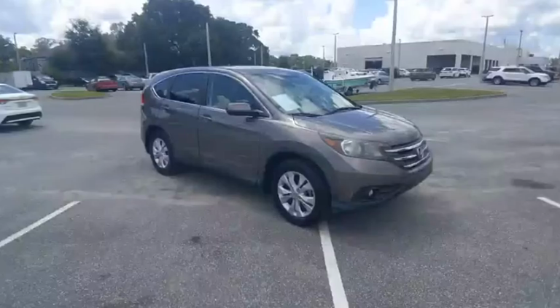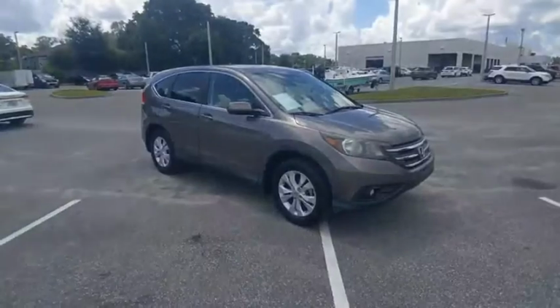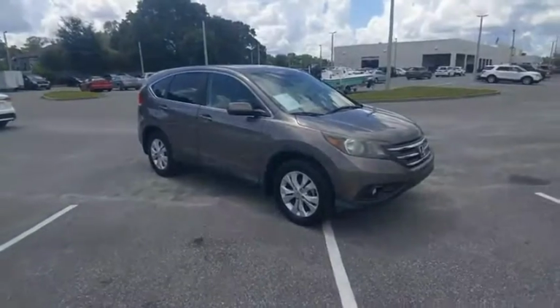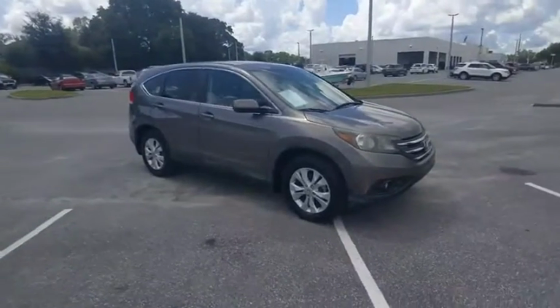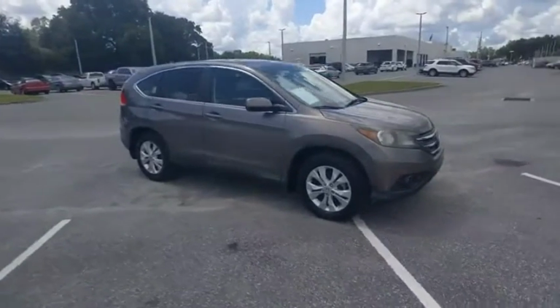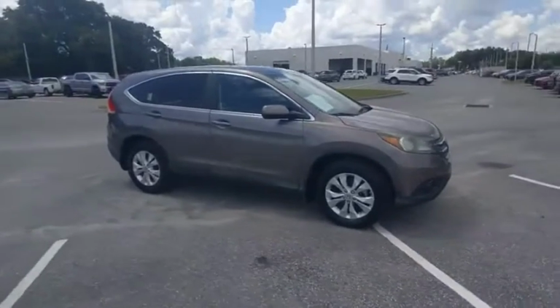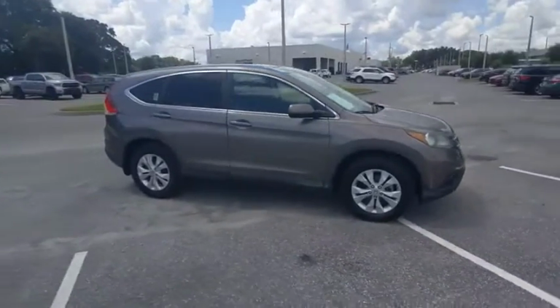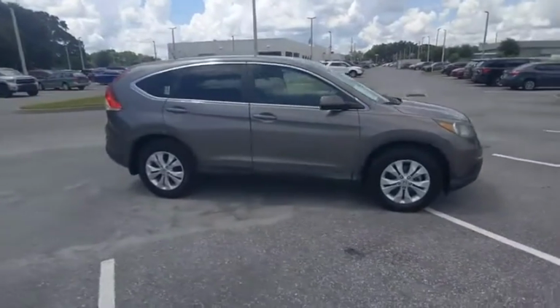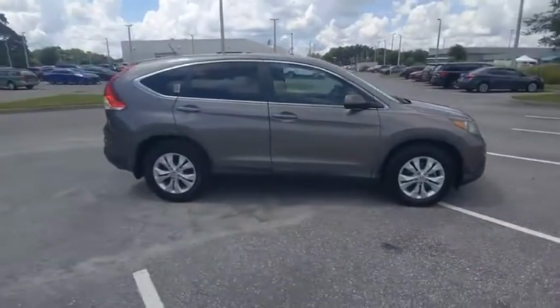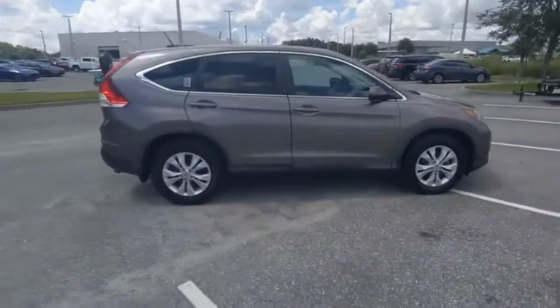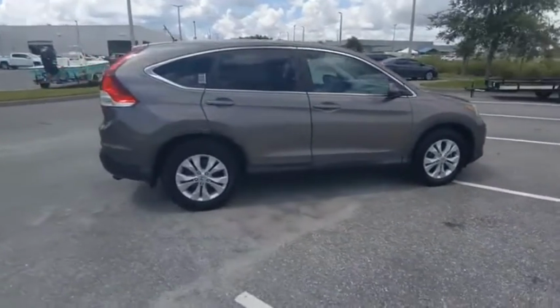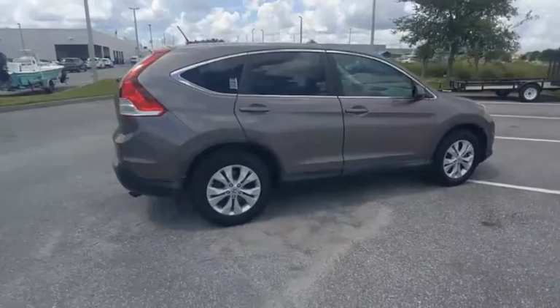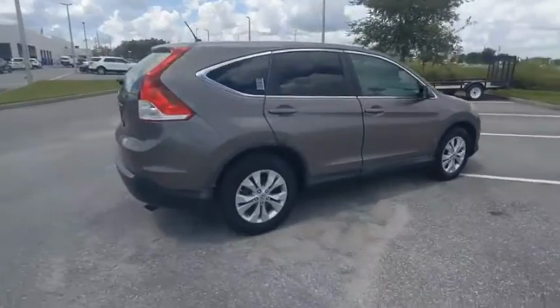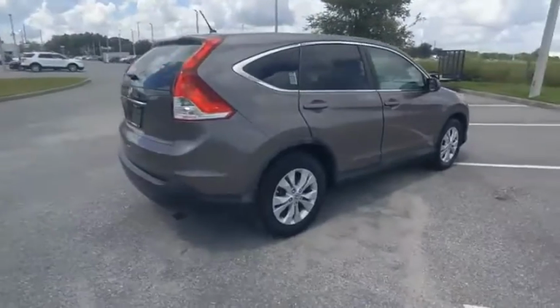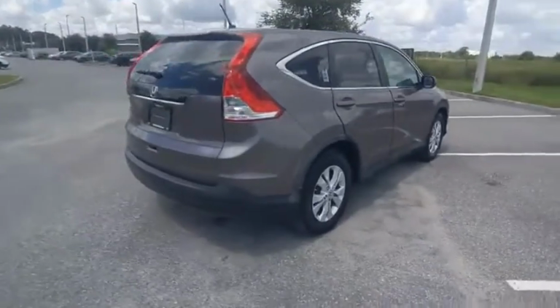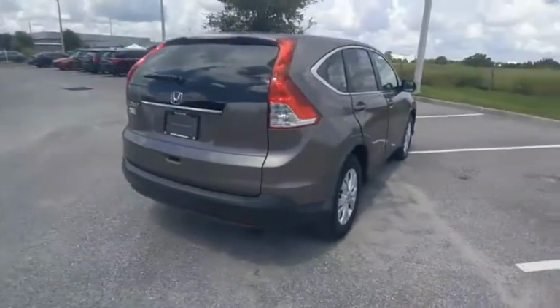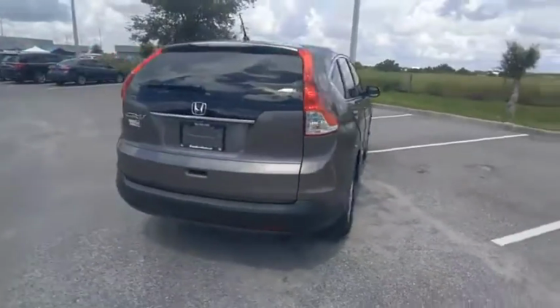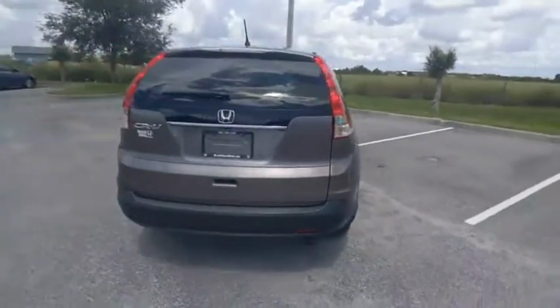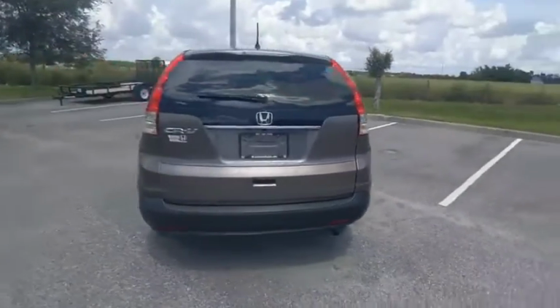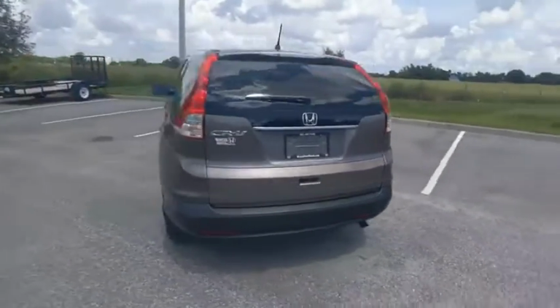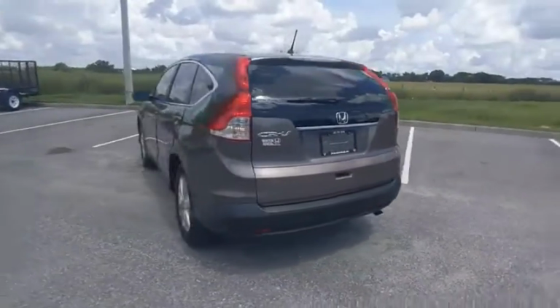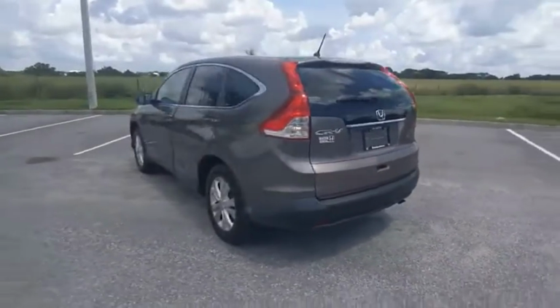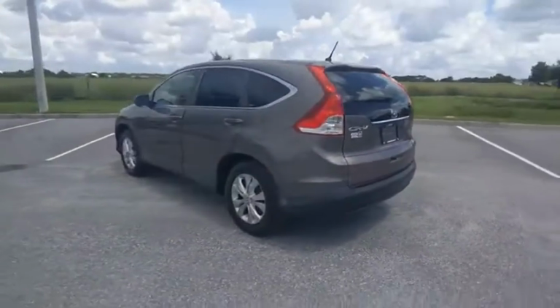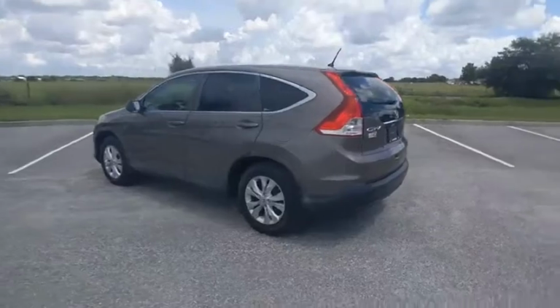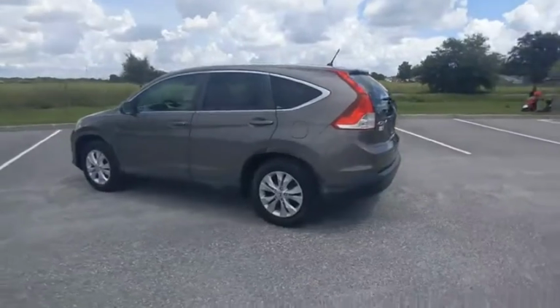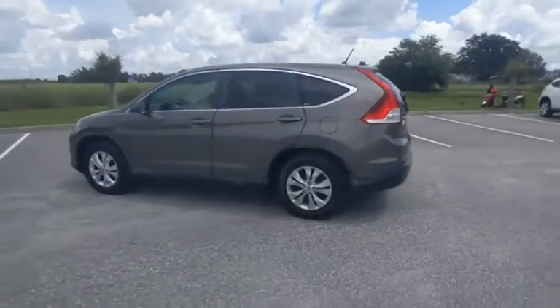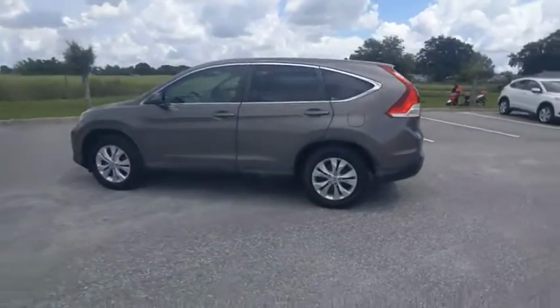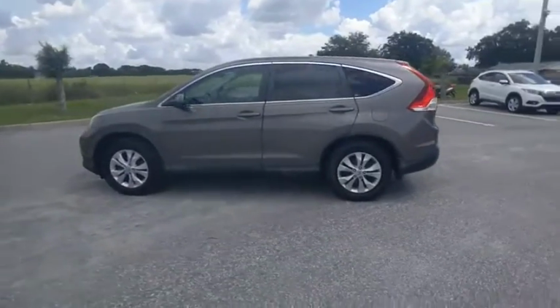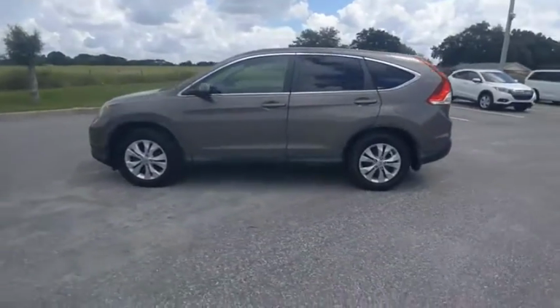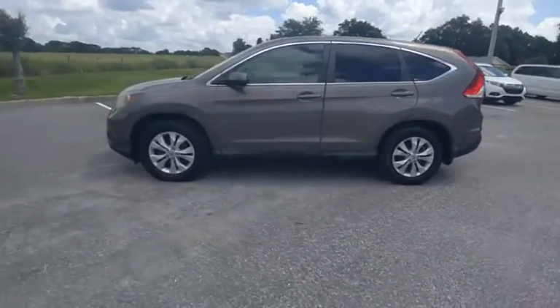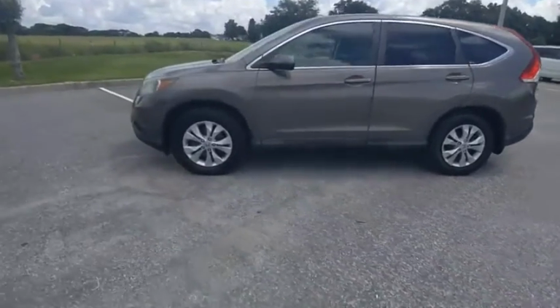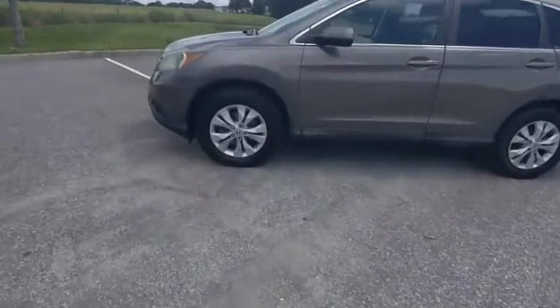Come test drive the 2012 CR-V — a top recommended vehicle because of its car-like driving manners, good value, cool technology, and comfy interior, and is priced below $15,000.